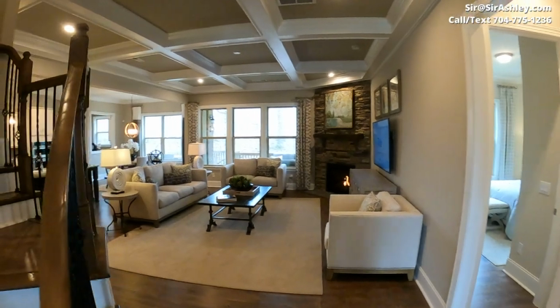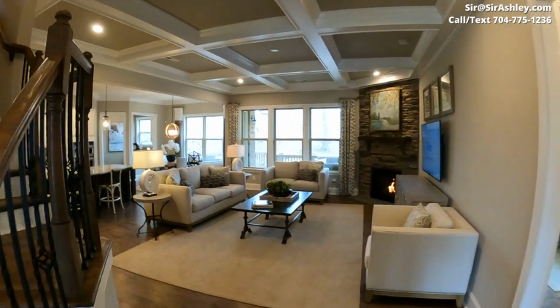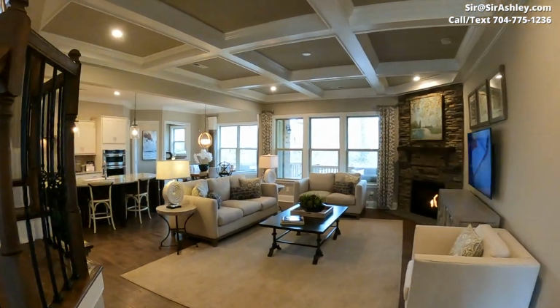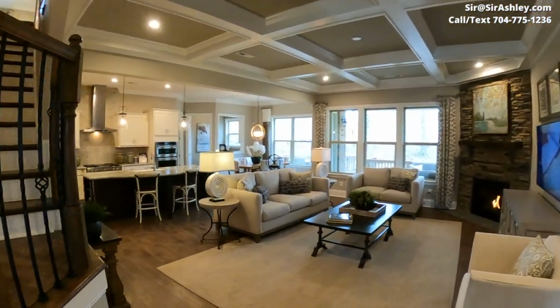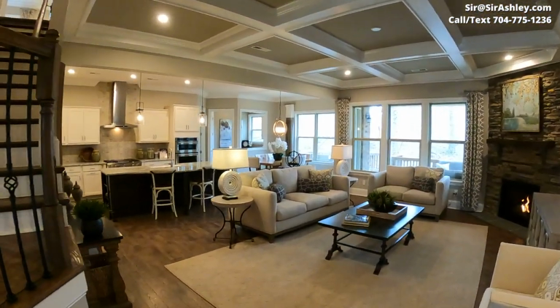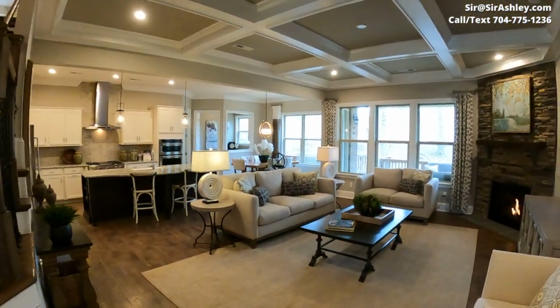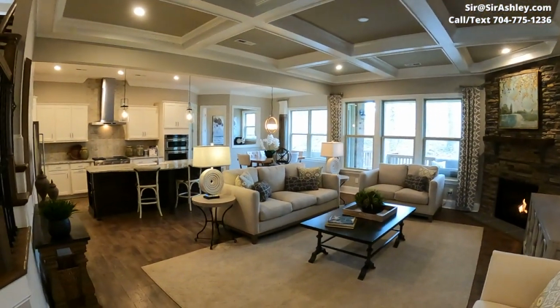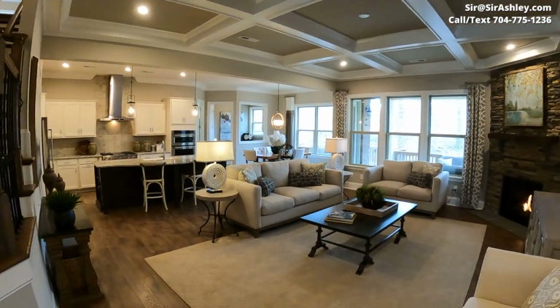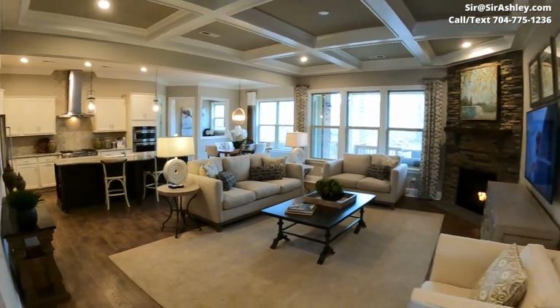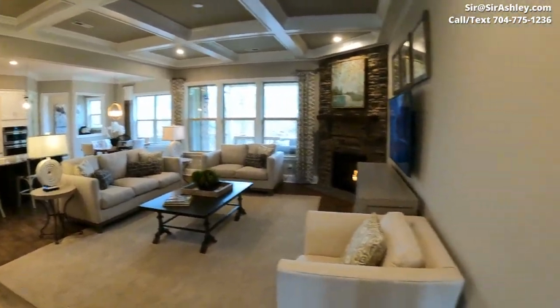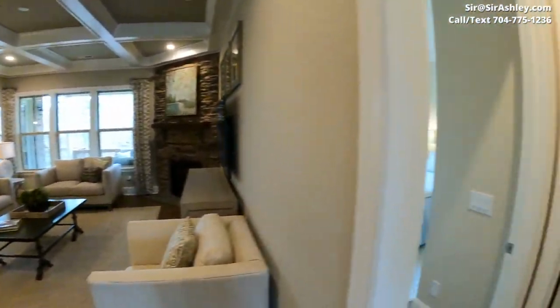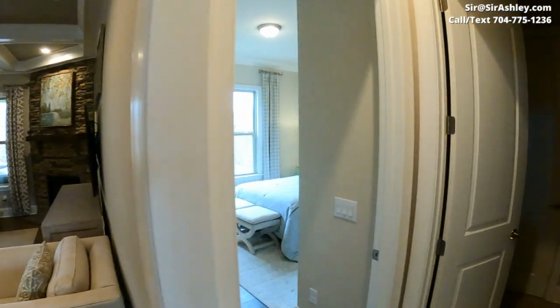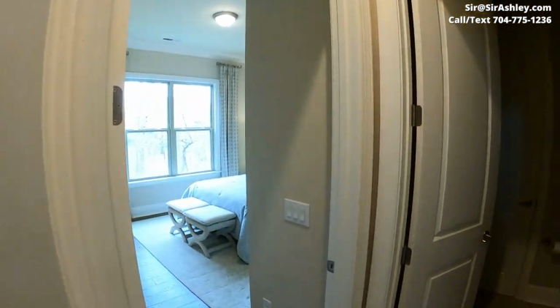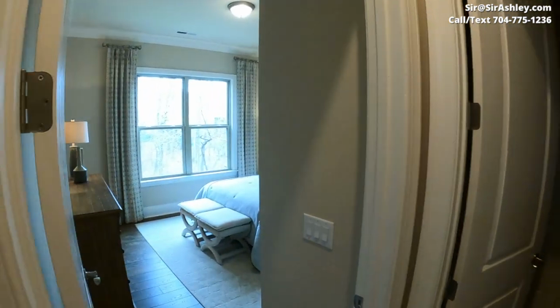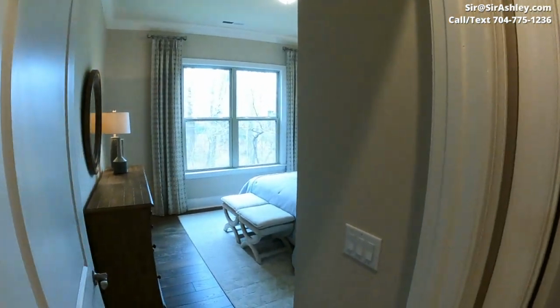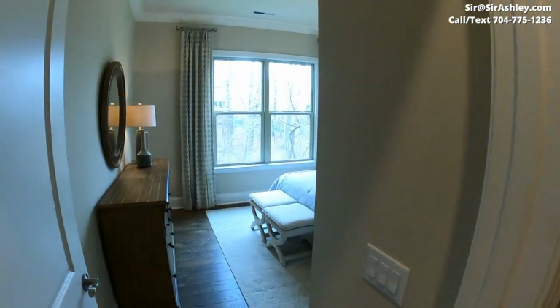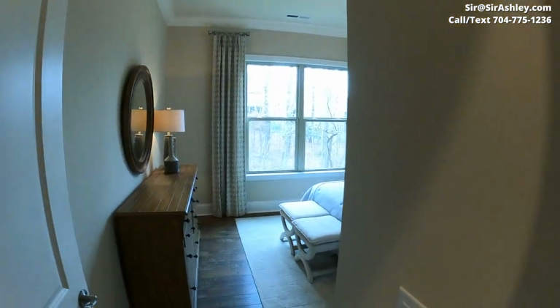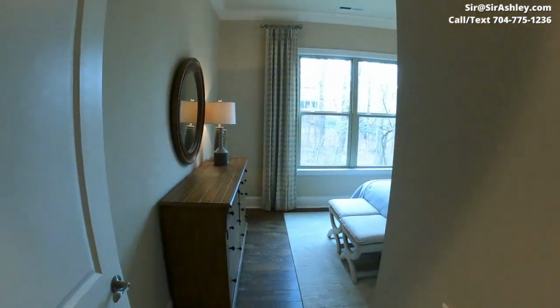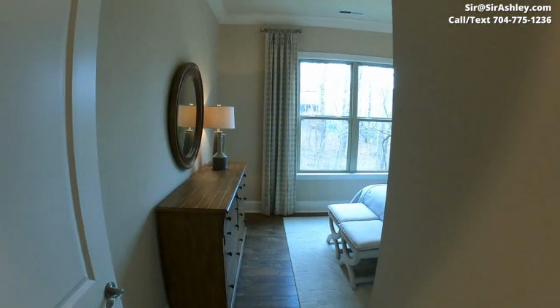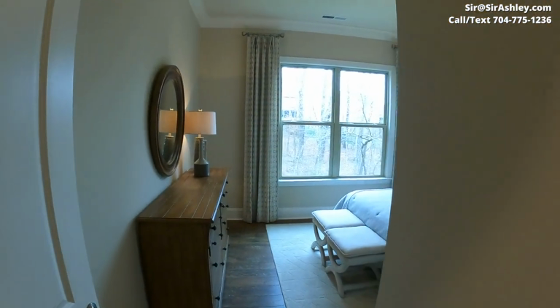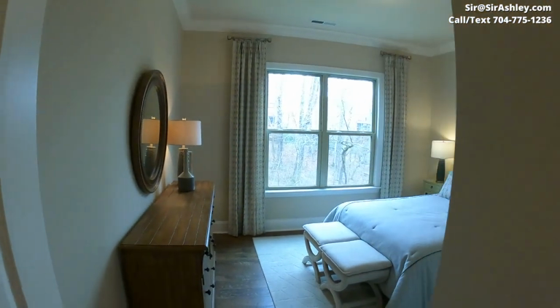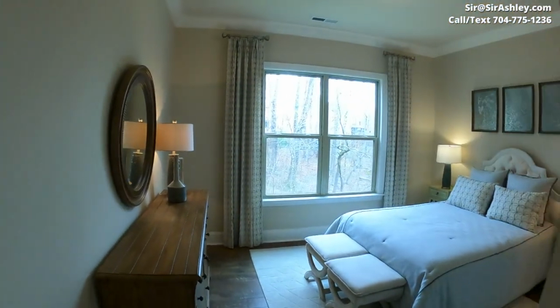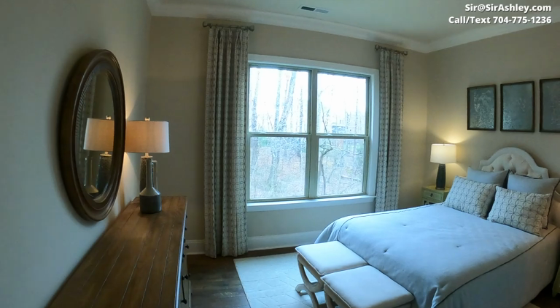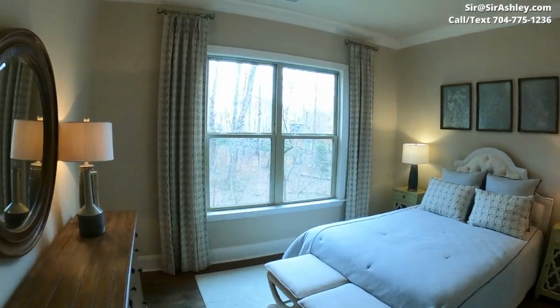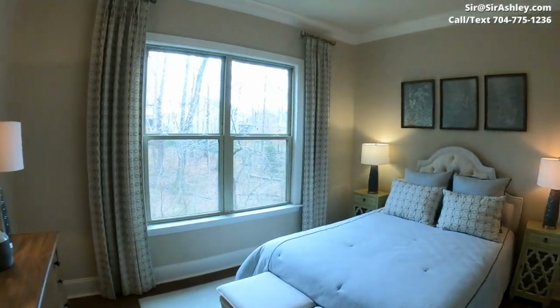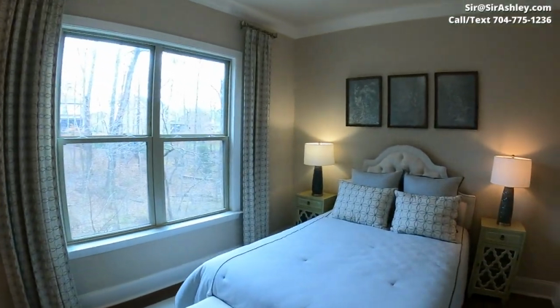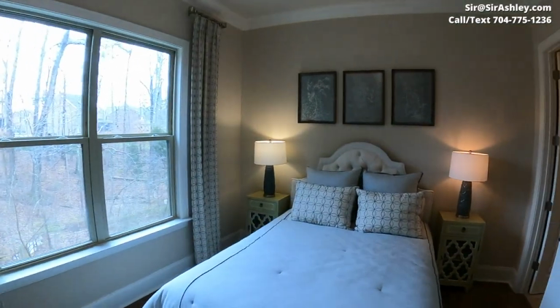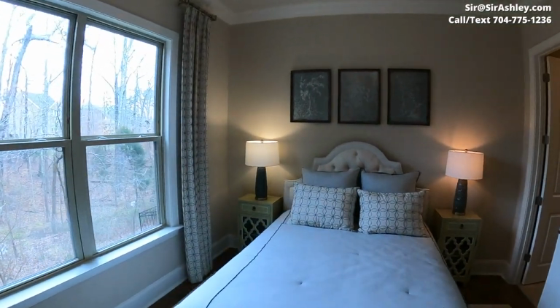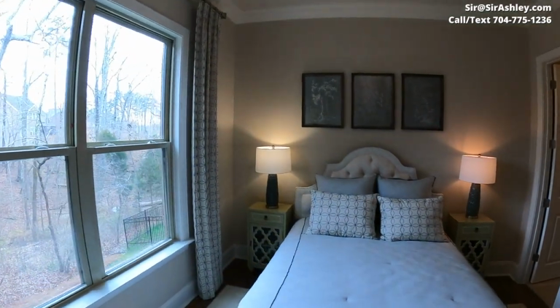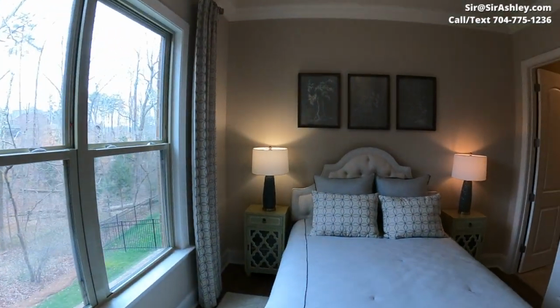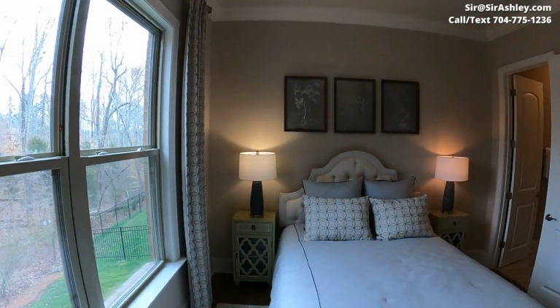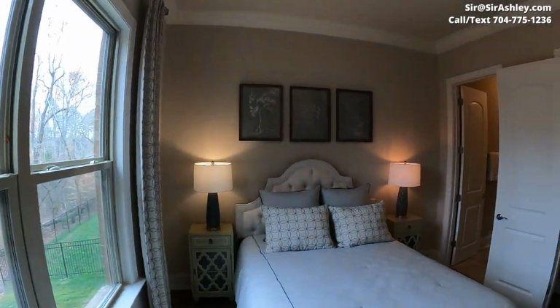This video is to kill two birds with one stone: I want to show you the Olmstead community, but I also want you to see what Pulte has to offer, so you can keep them in mind for future communities they have available.